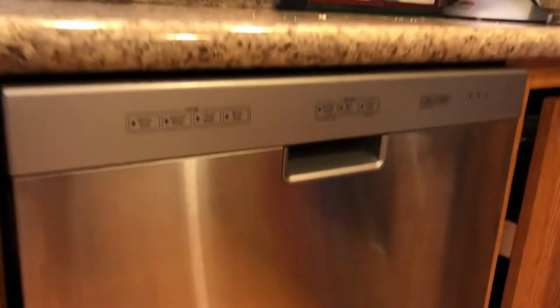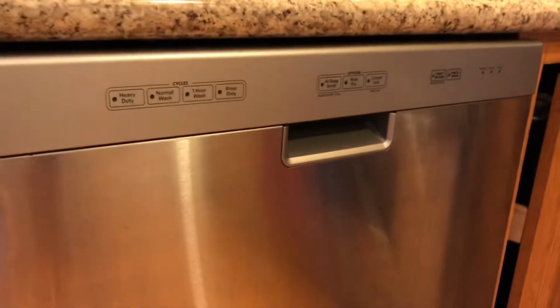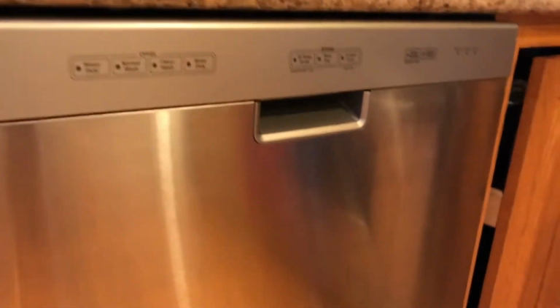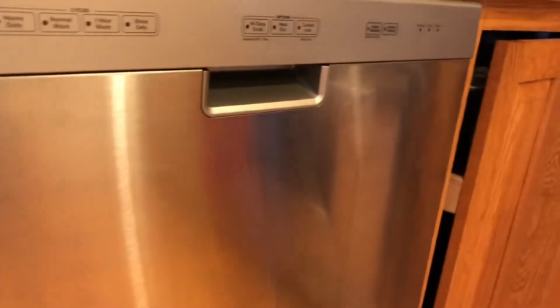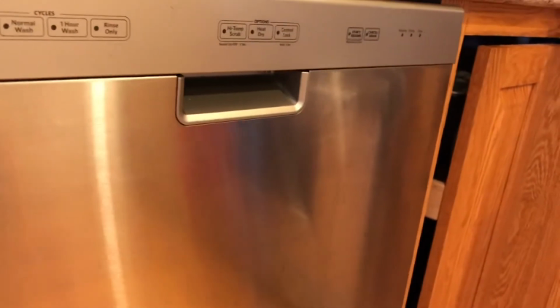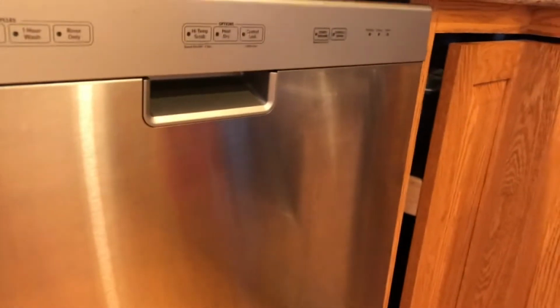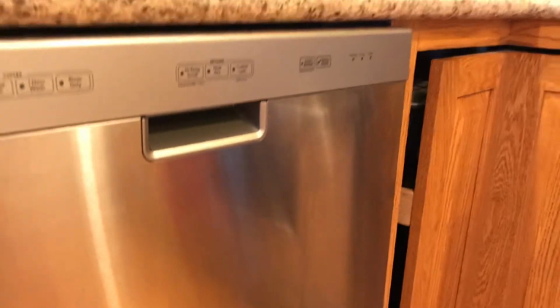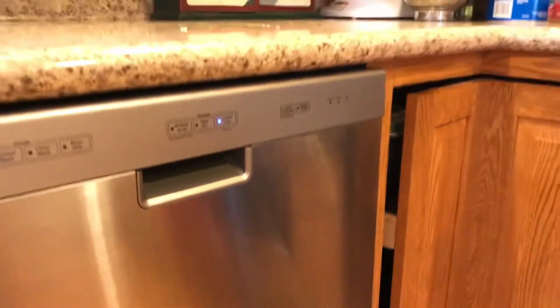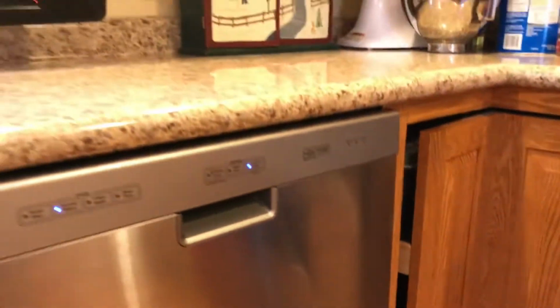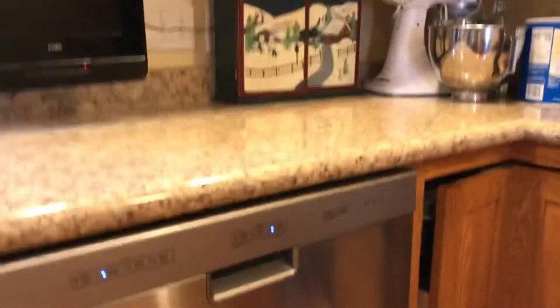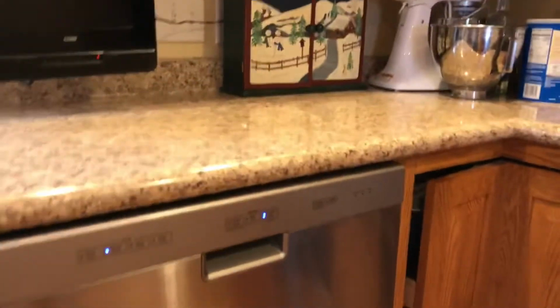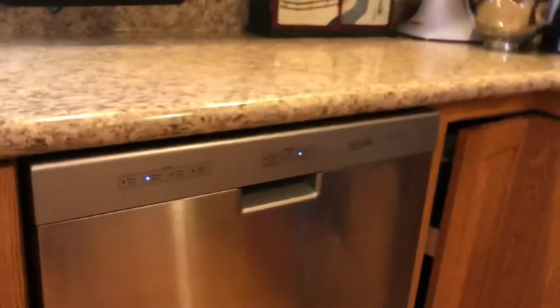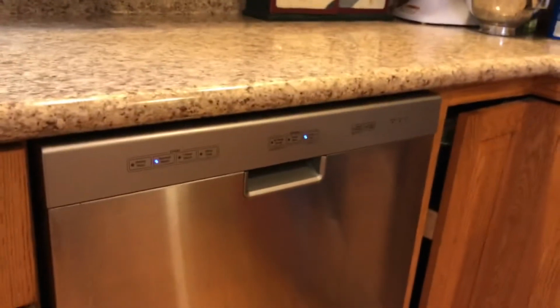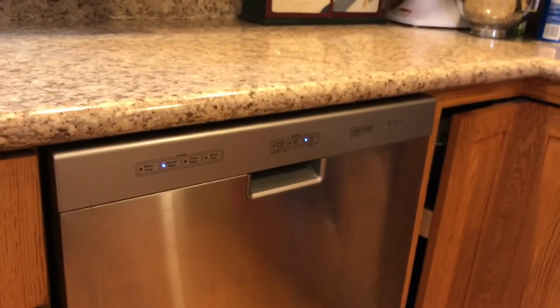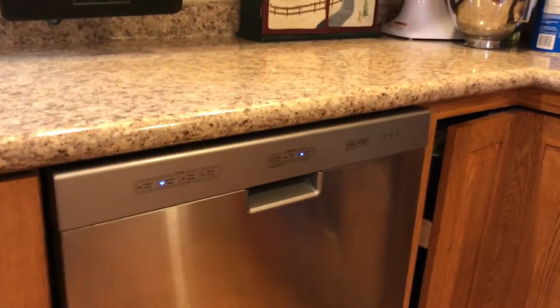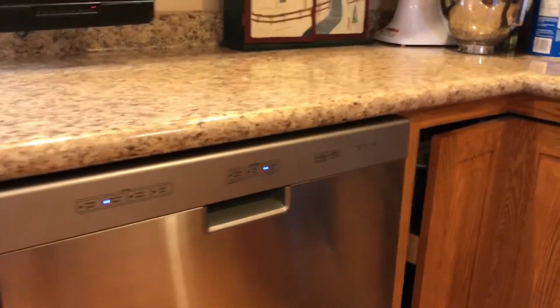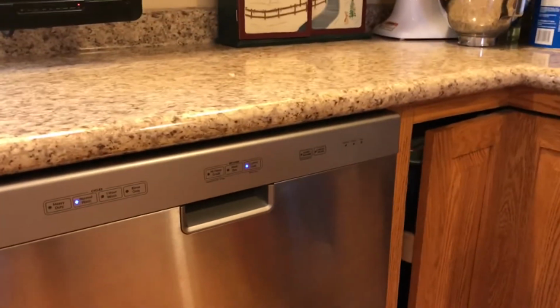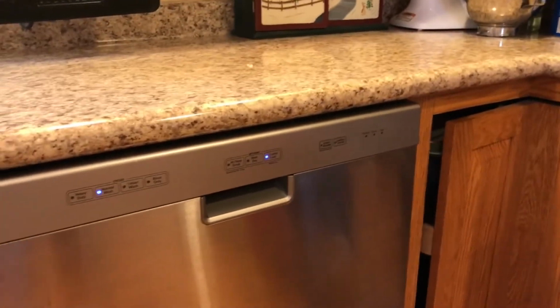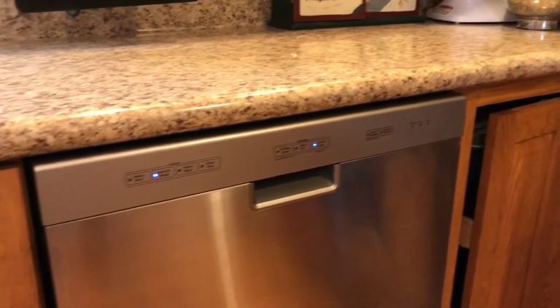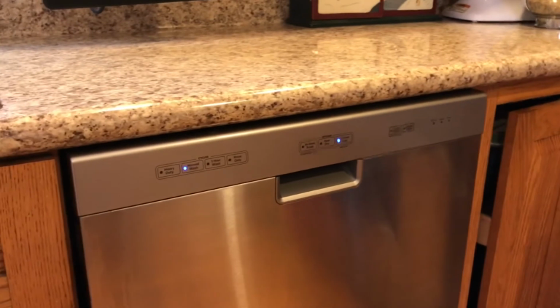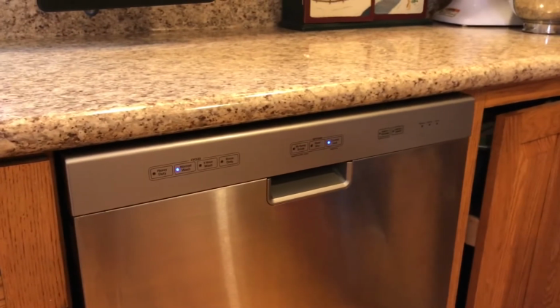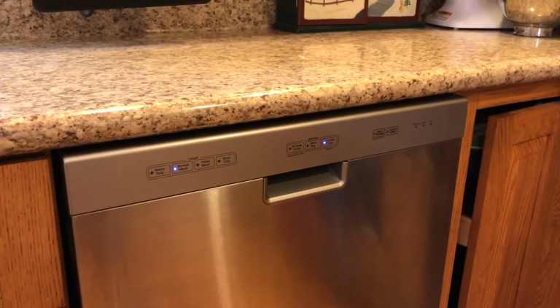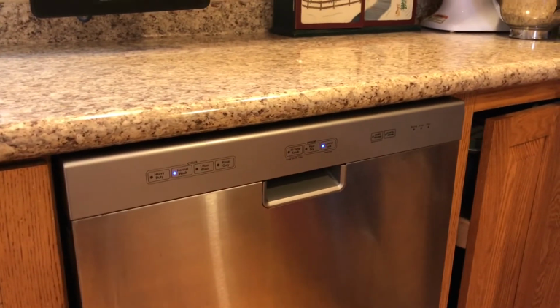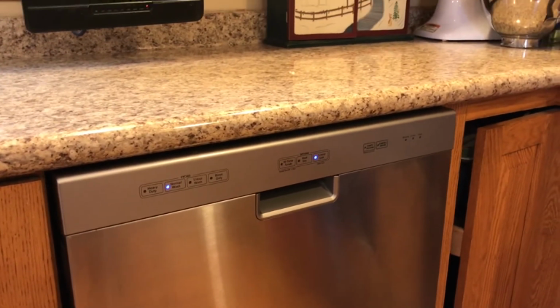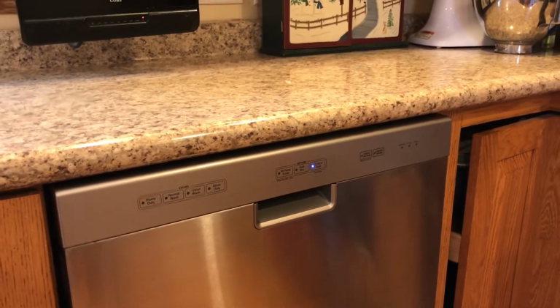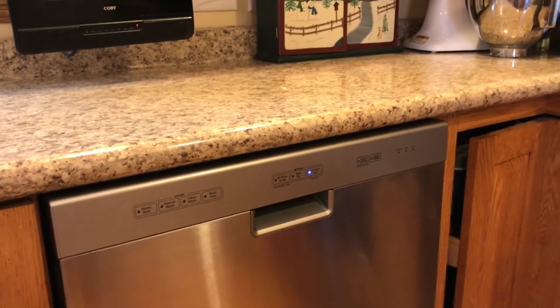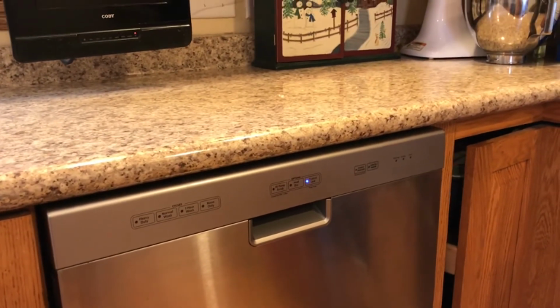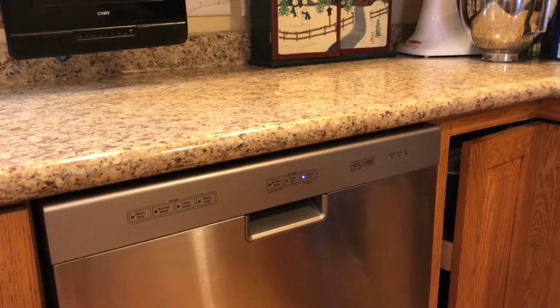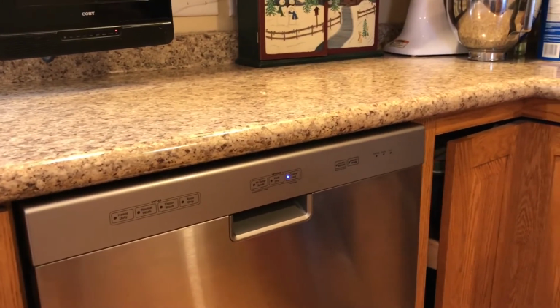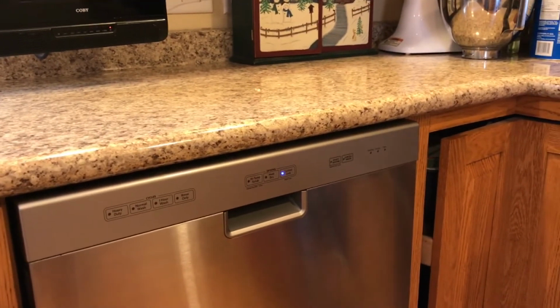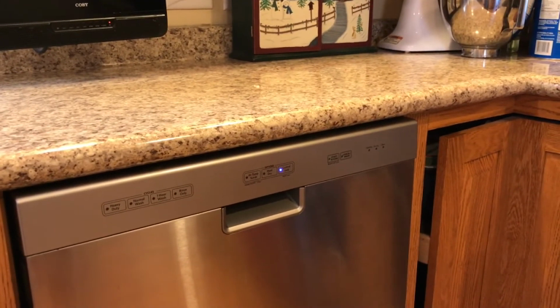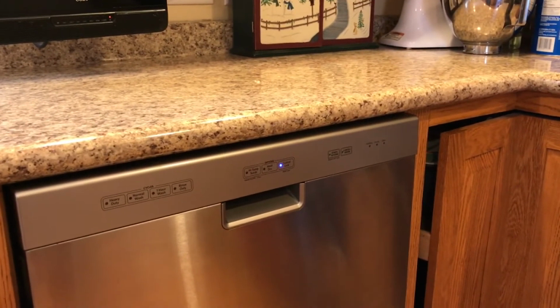Basically the switch just interrupts the flow of power to the dishwasher. Whenever you're not using it you can shut it off, and if you want to use it you flip the switch and the lights go on and then you use it.